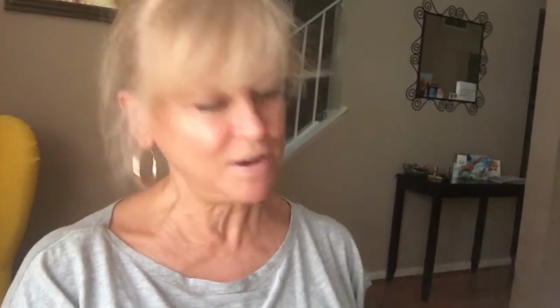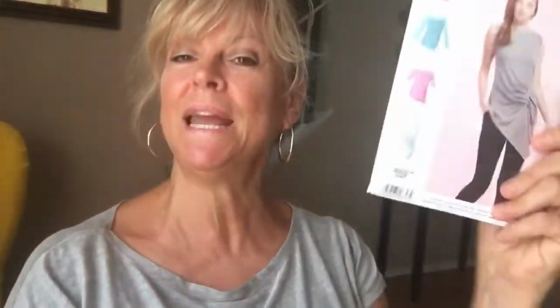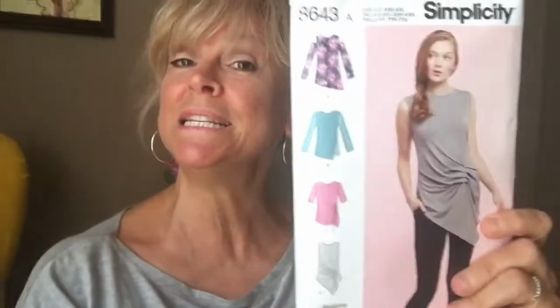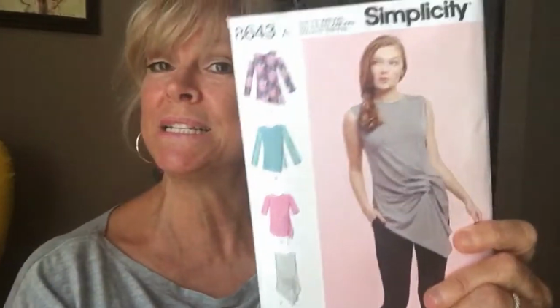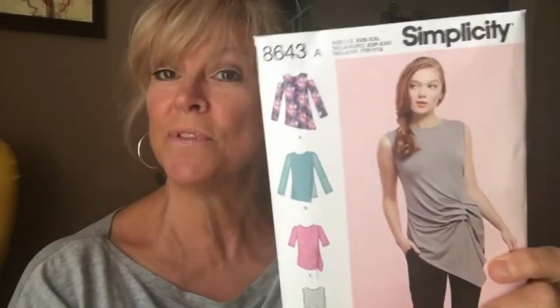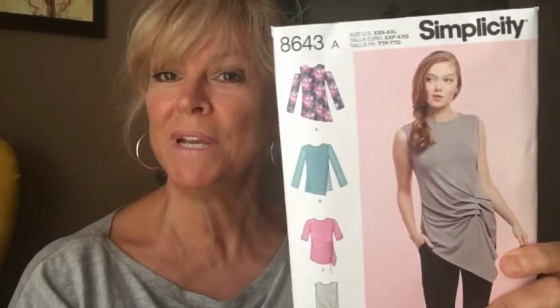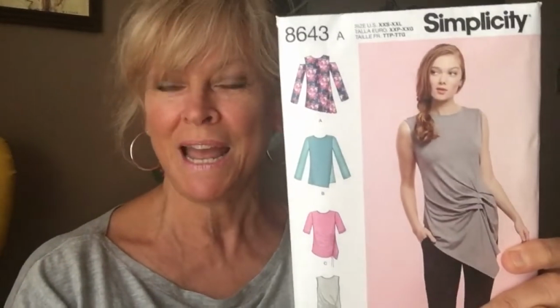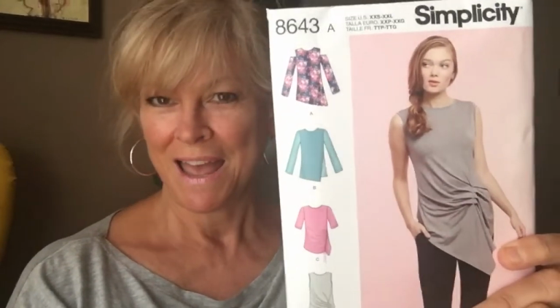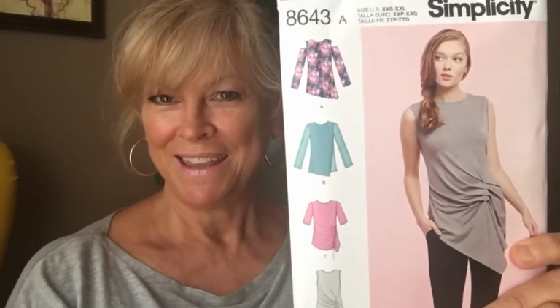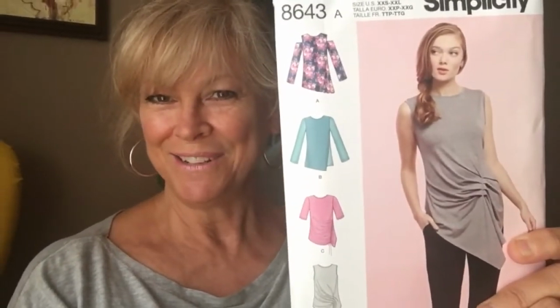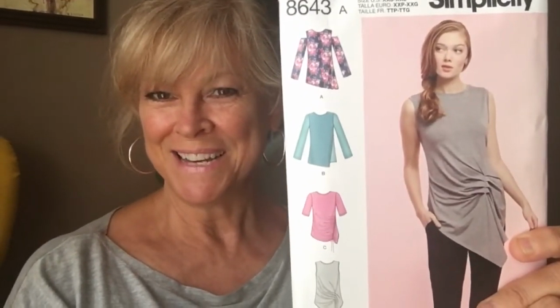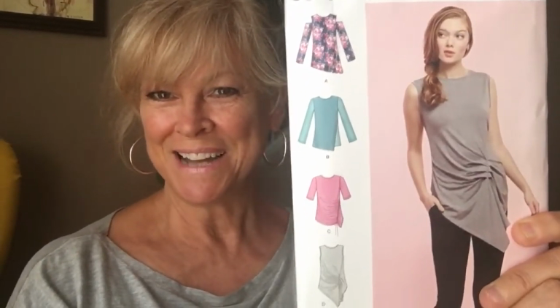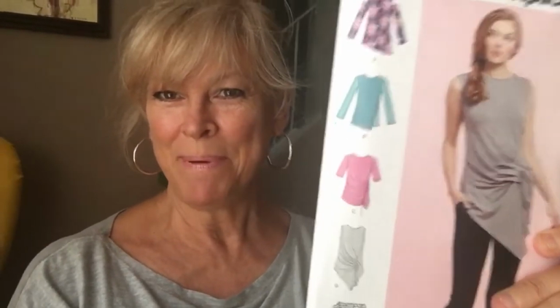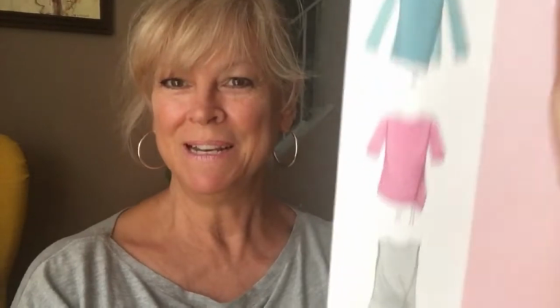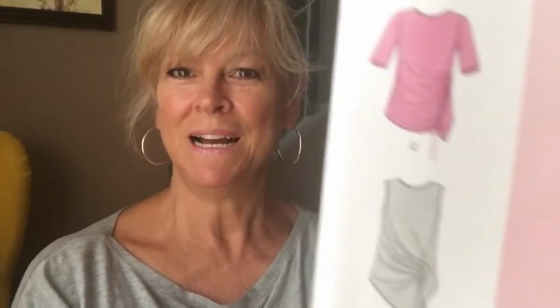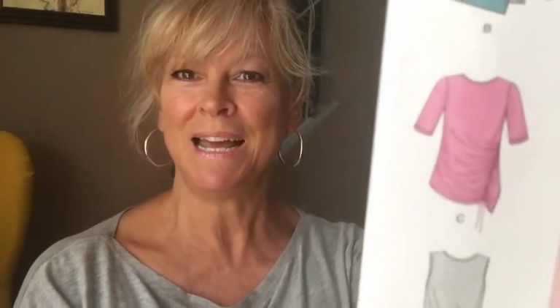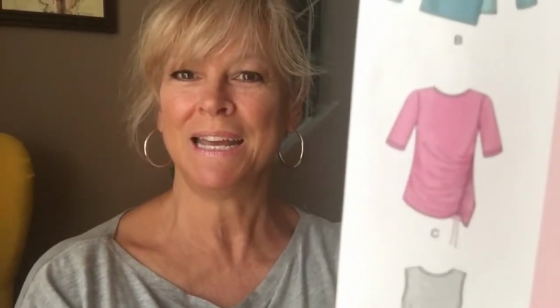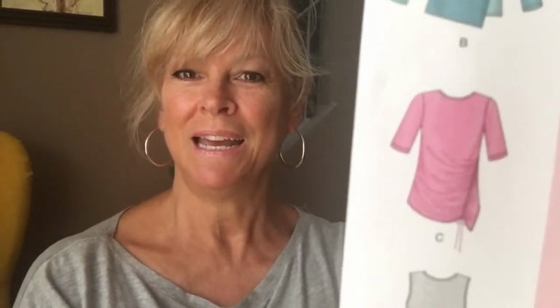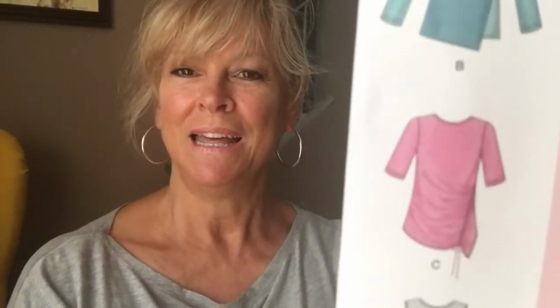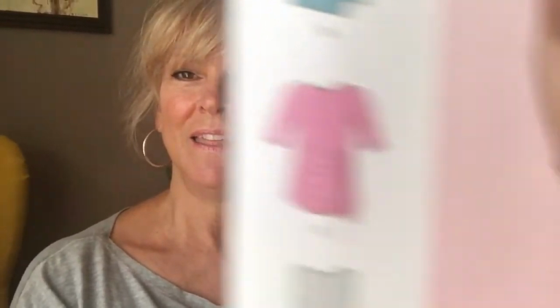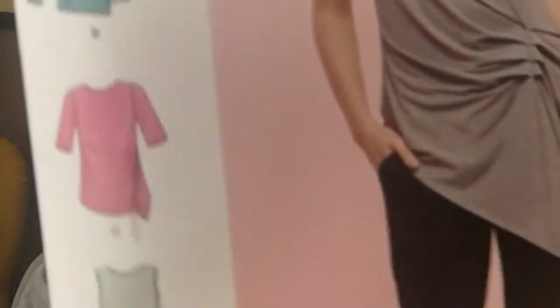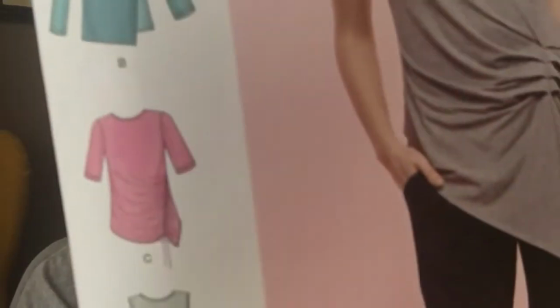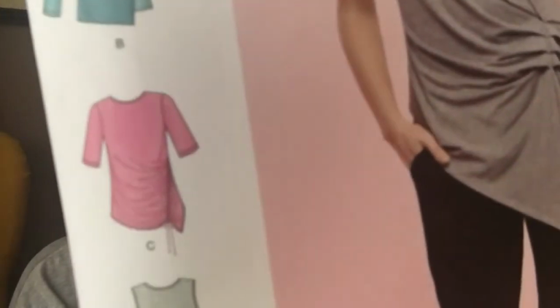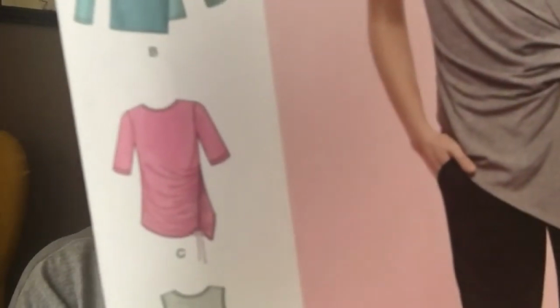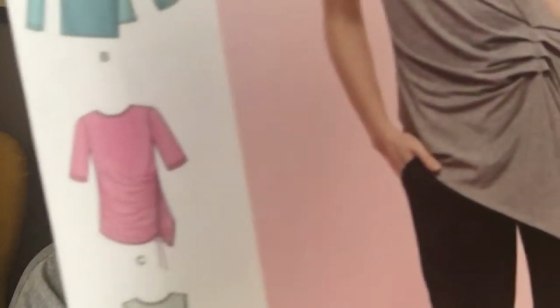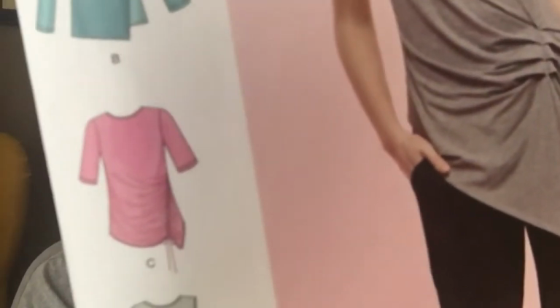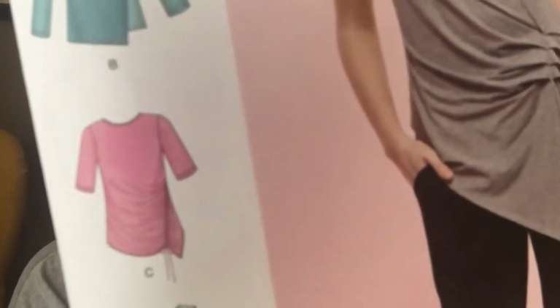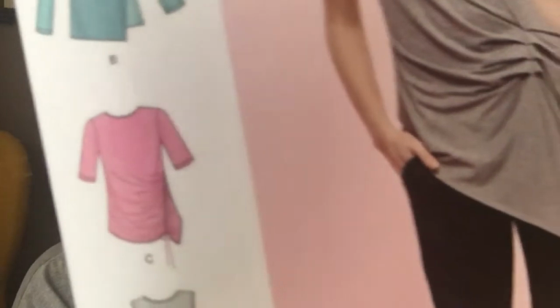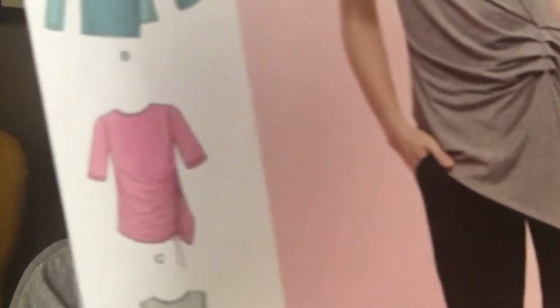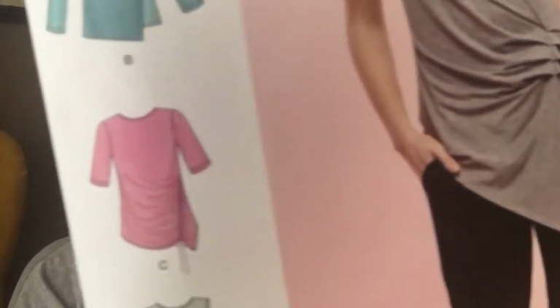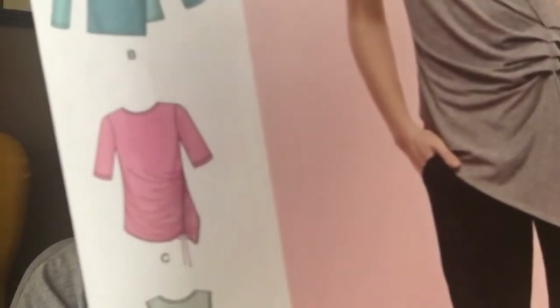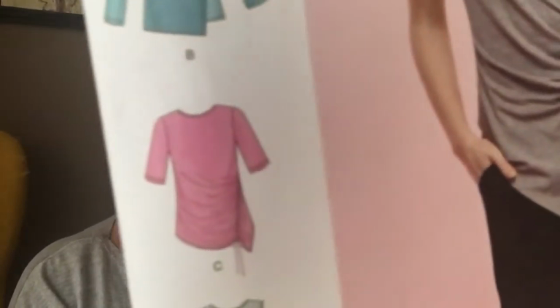And finally, 8643 — cute little knit top. I like that version, the pink. Won't focus.